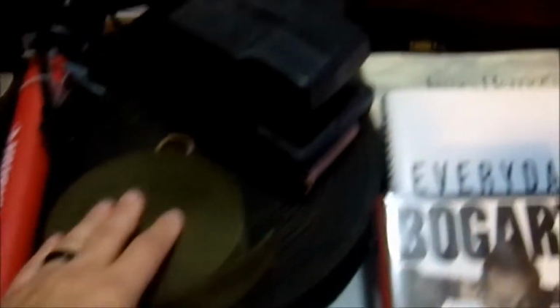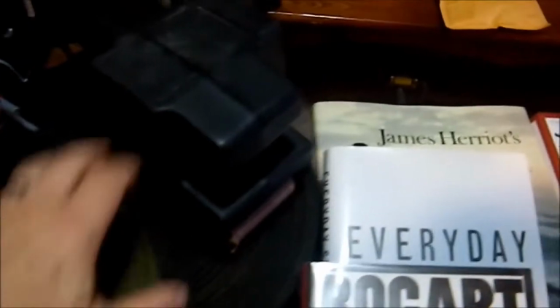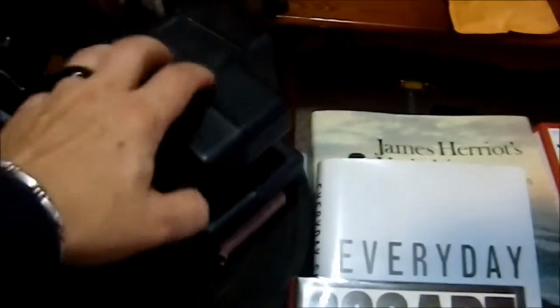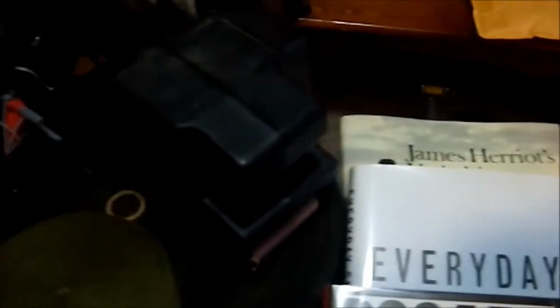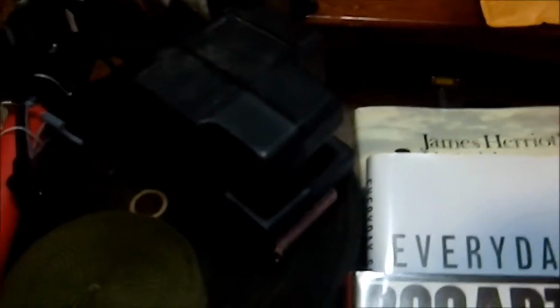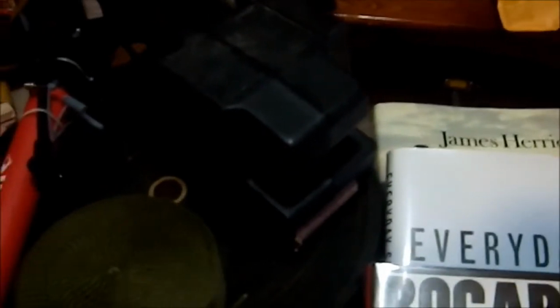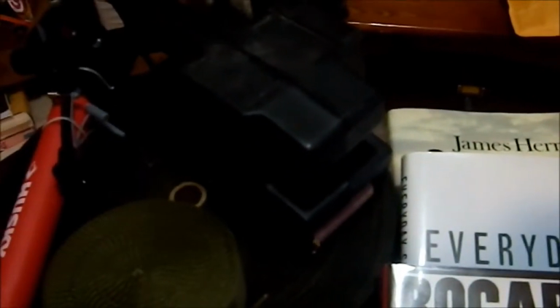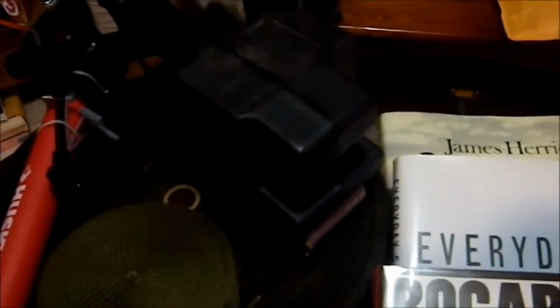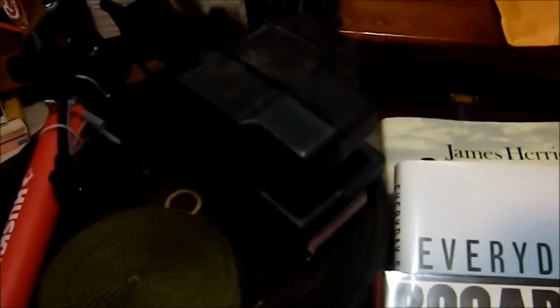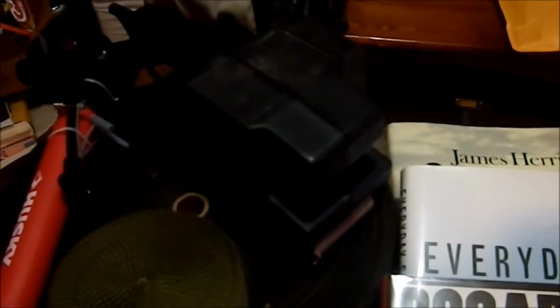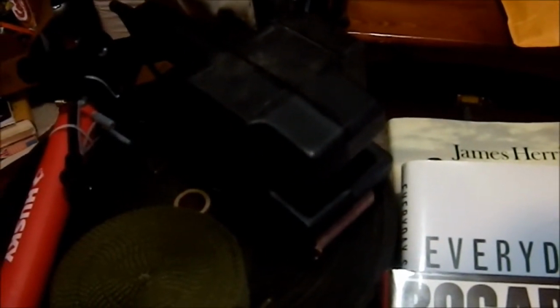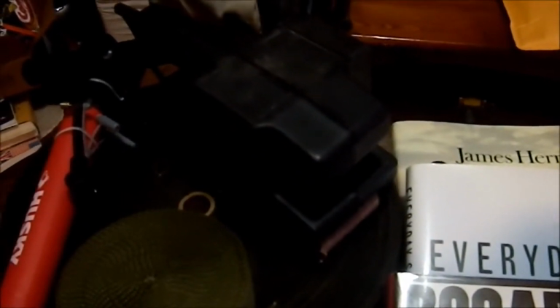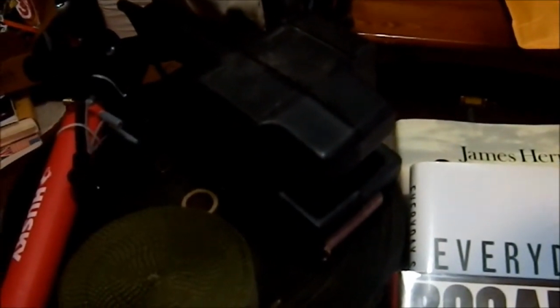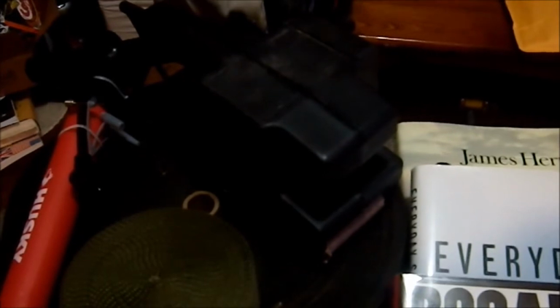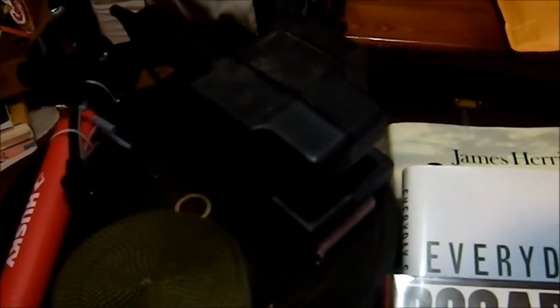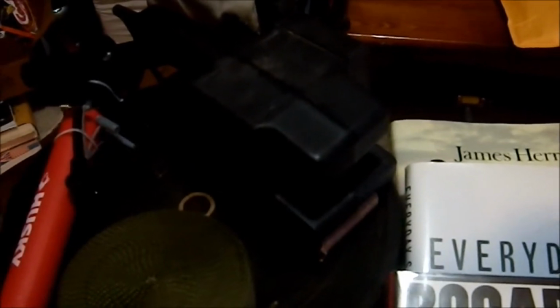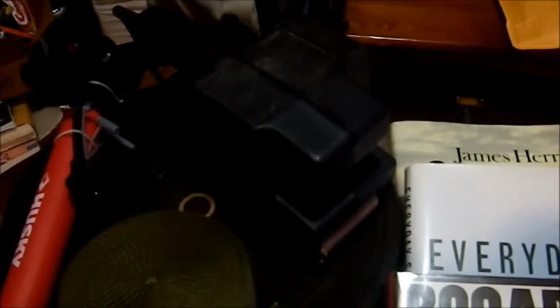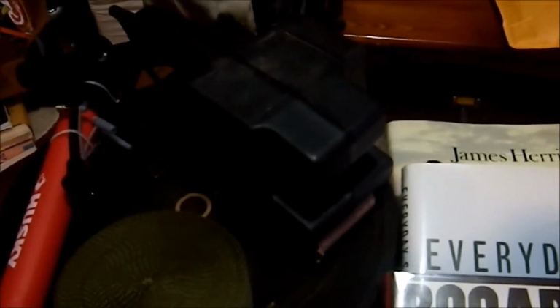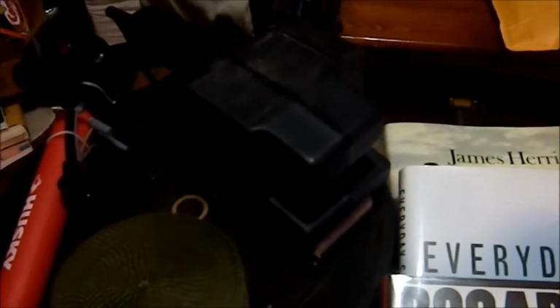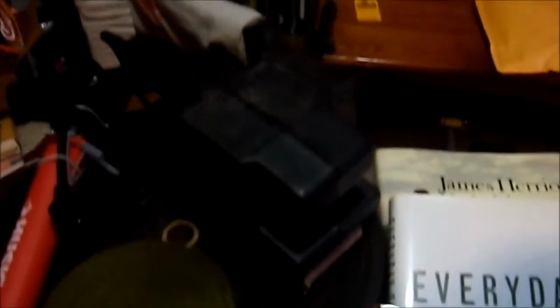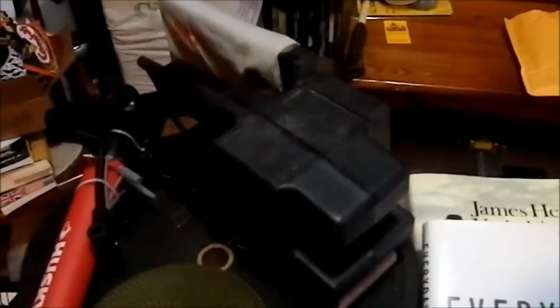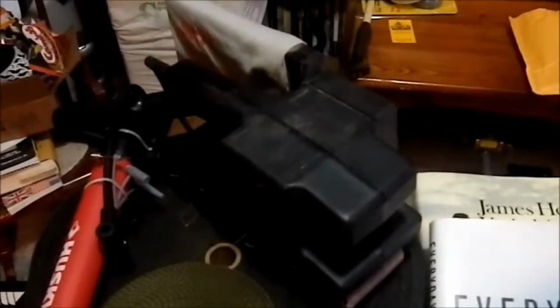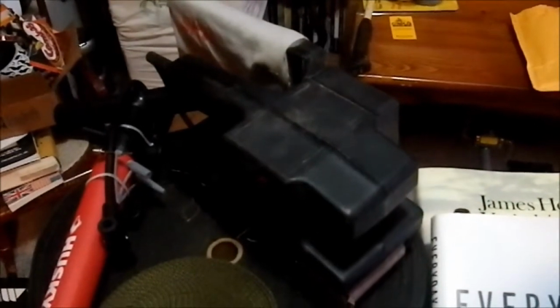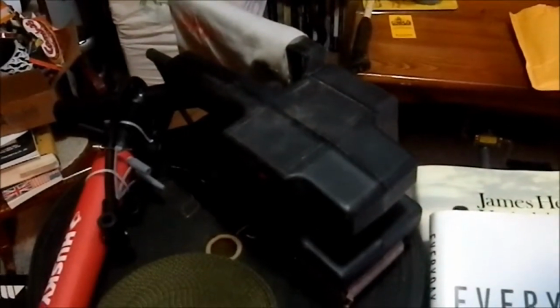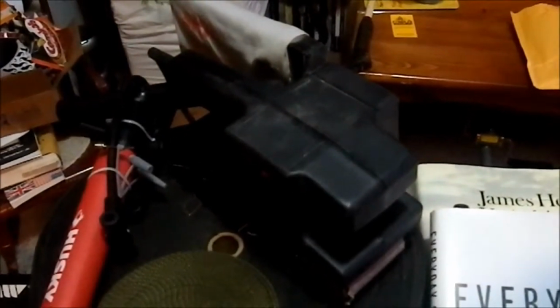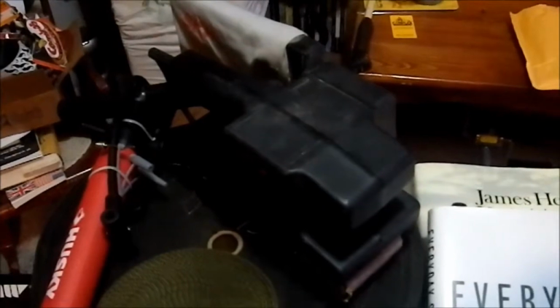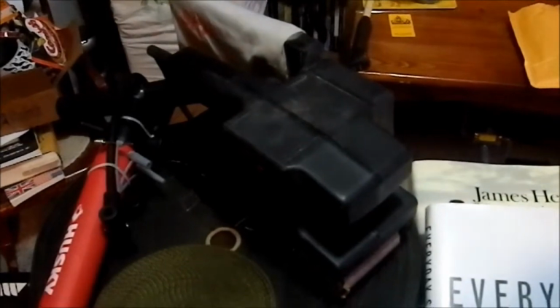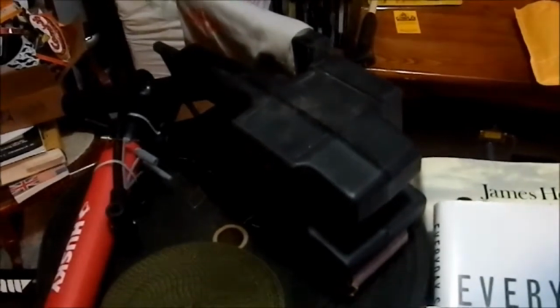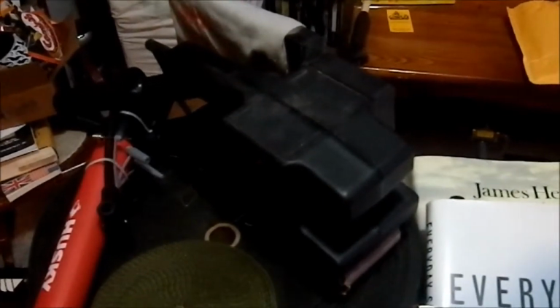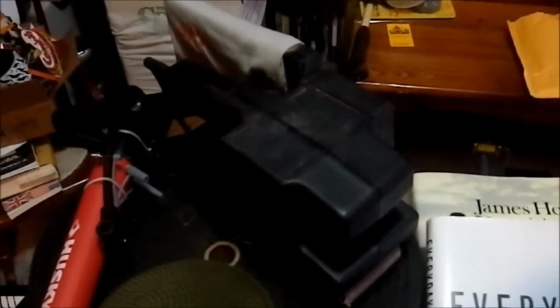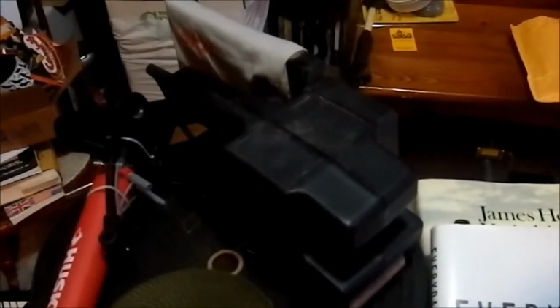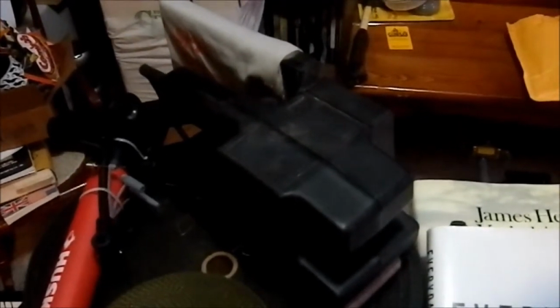We have a Skil Power Sander that uses a sanding belt. Got that for $10 today, which is kind of cool. I have a random orbital sander, but this will do larger surface areas faster.